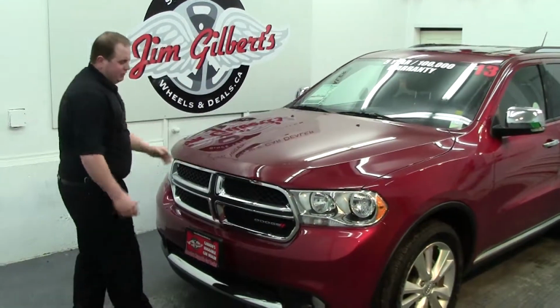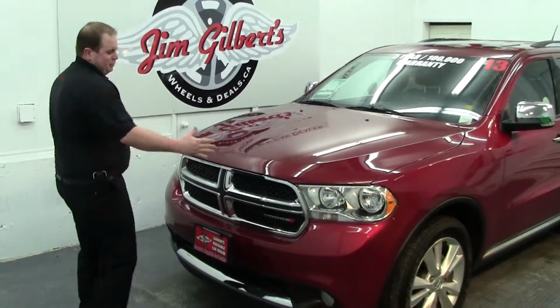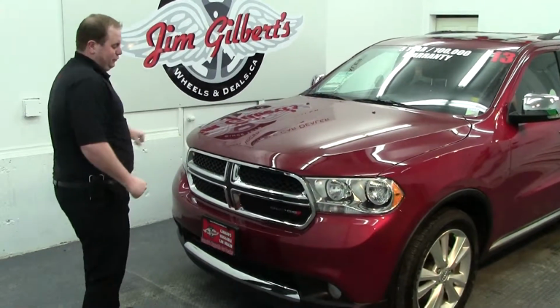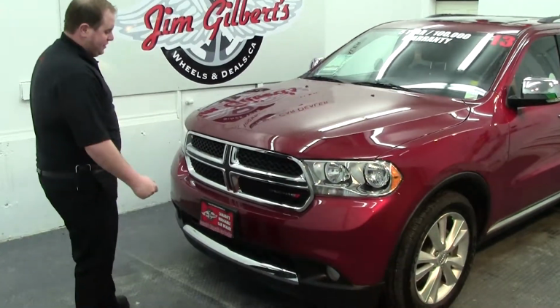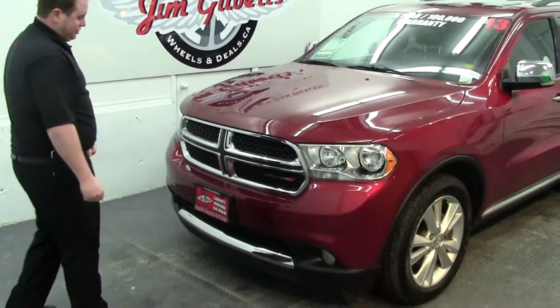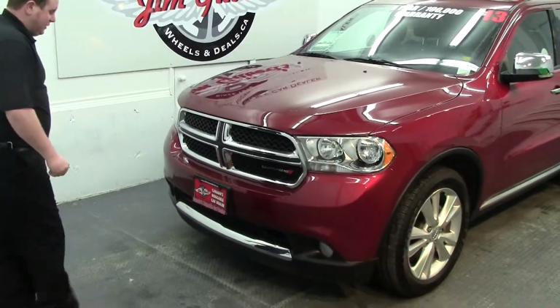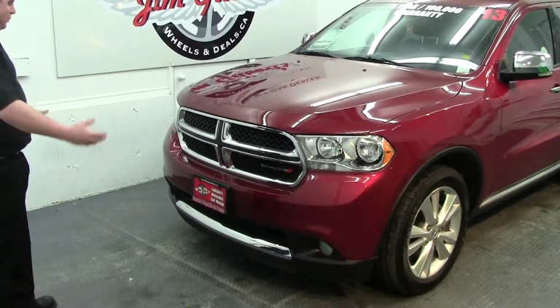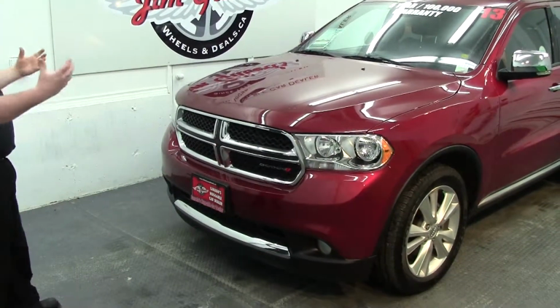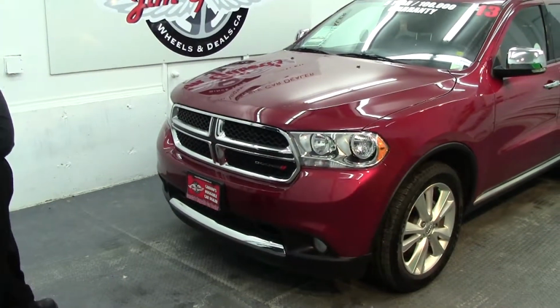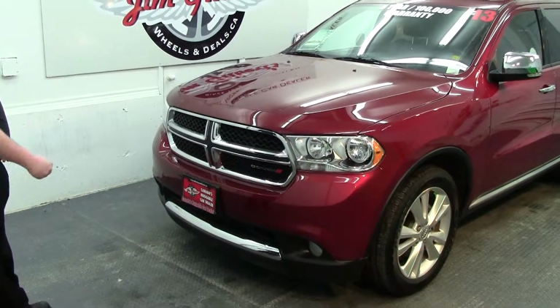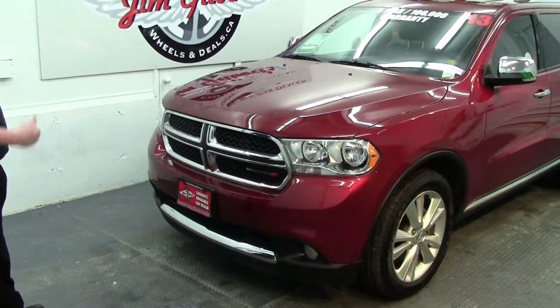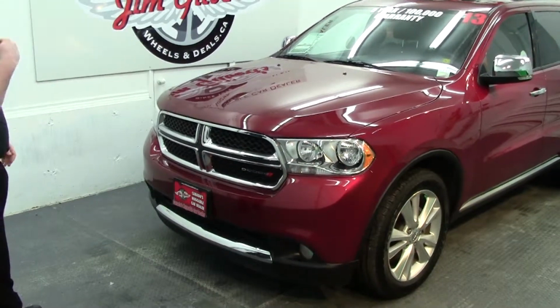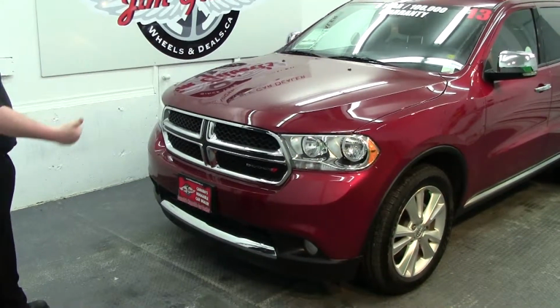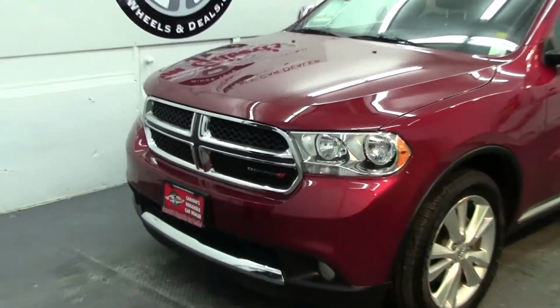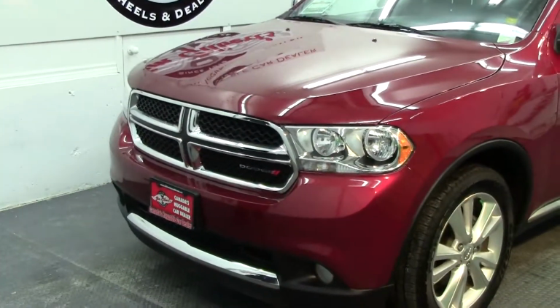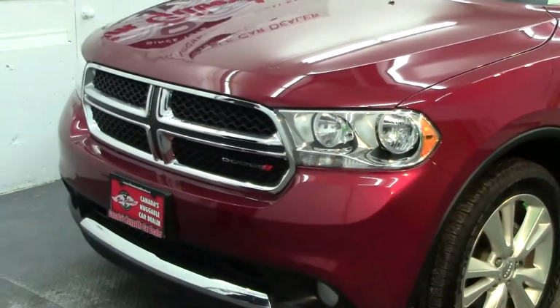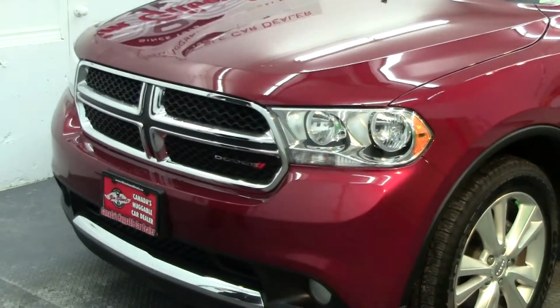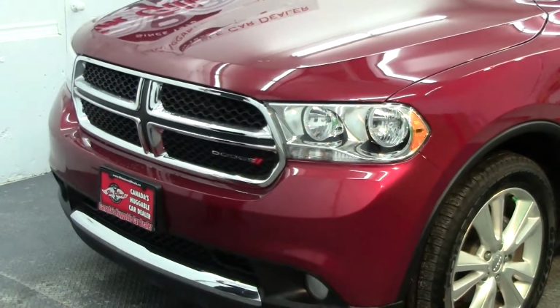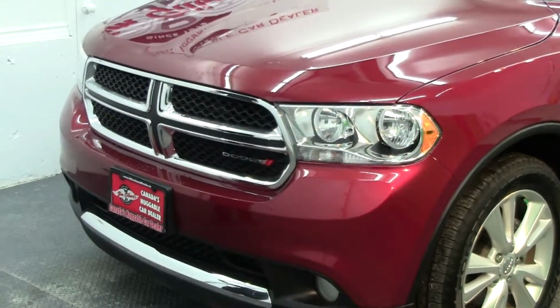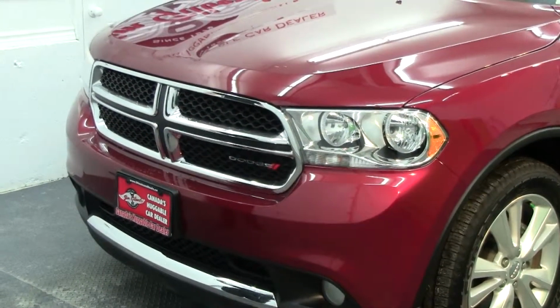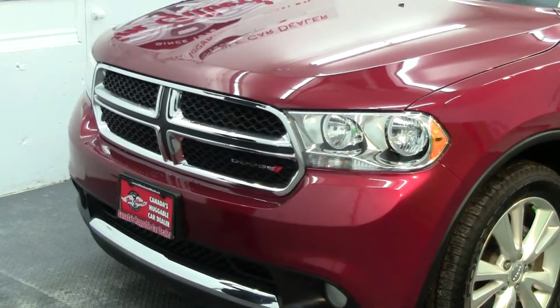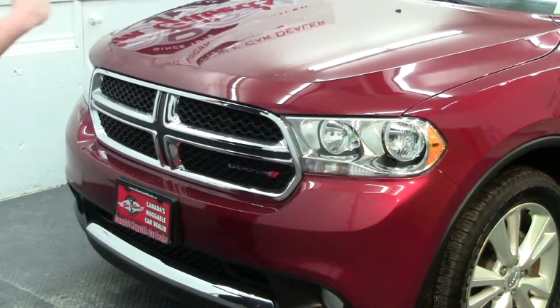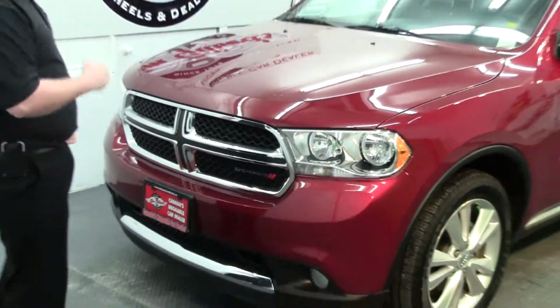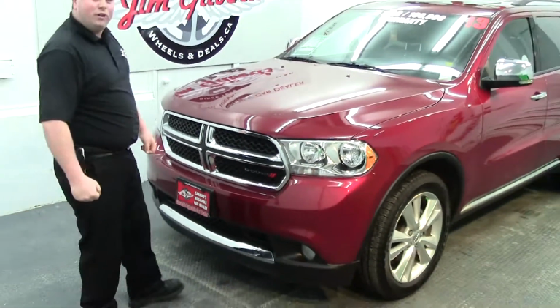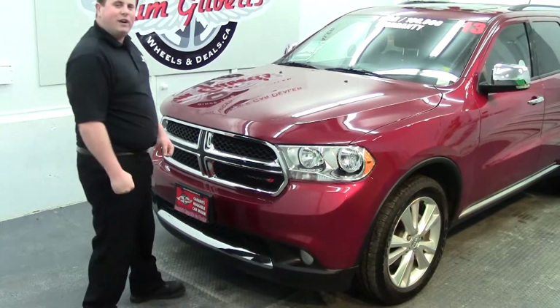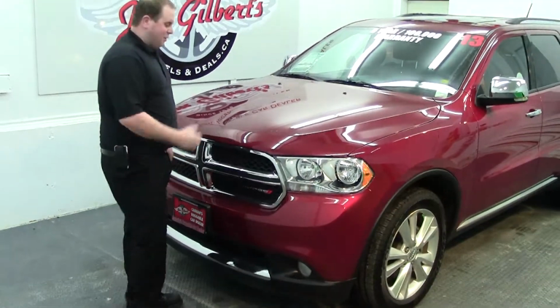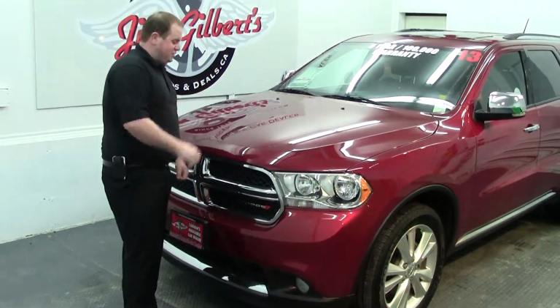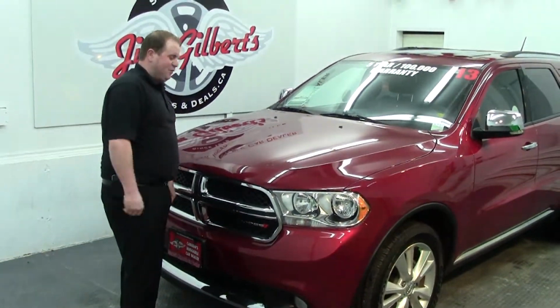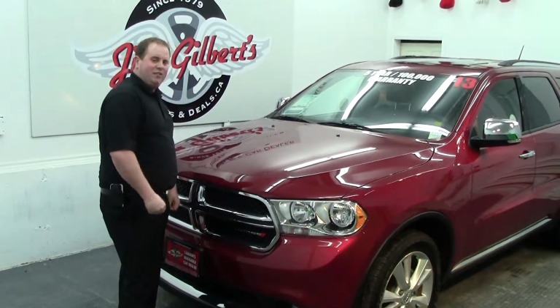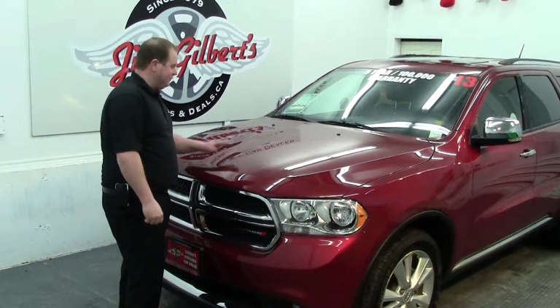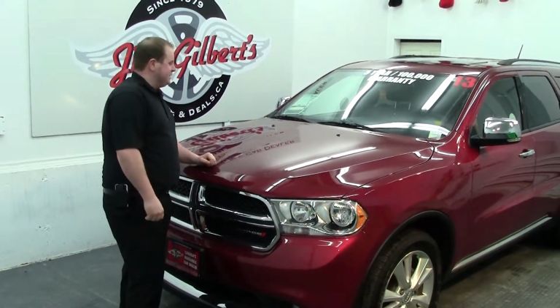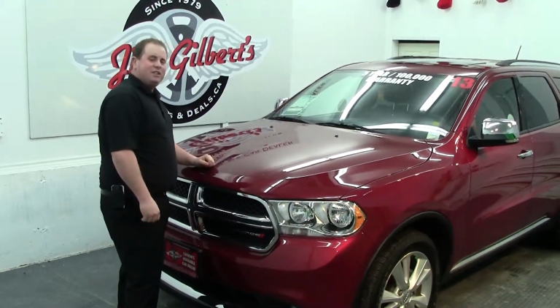Have a look at the beautiful front end of this Dodge Durango — that's what really separates the Dodges. Even with the Dodge trucks, the Dodge Durango, the Dodge Chargers — this is what gives them that big, meaty look that we're looking for. So instead of trying to get away from the caravan, this might be your answer.